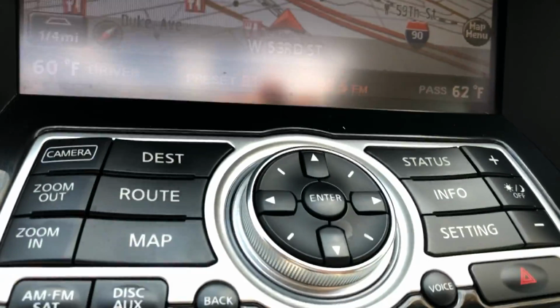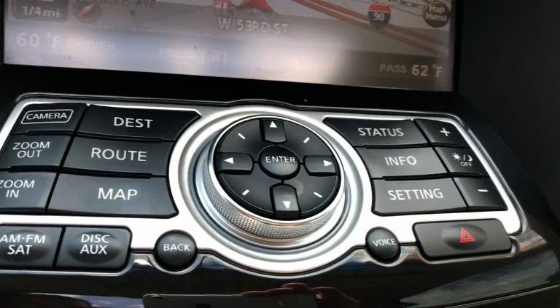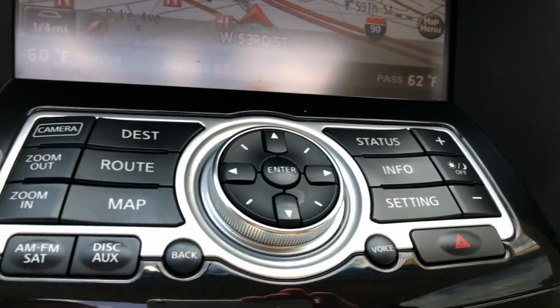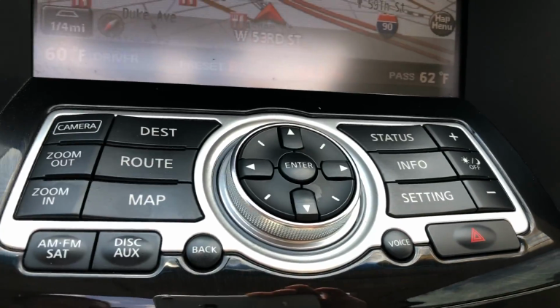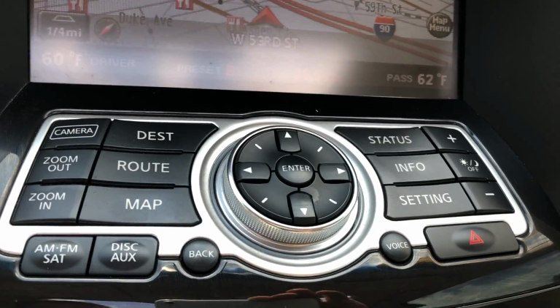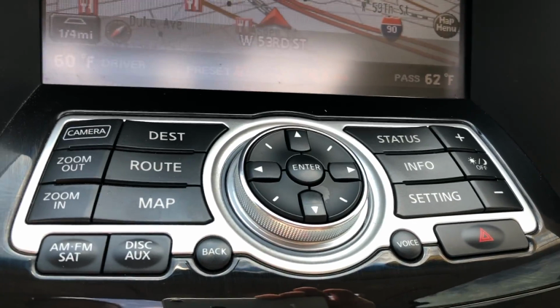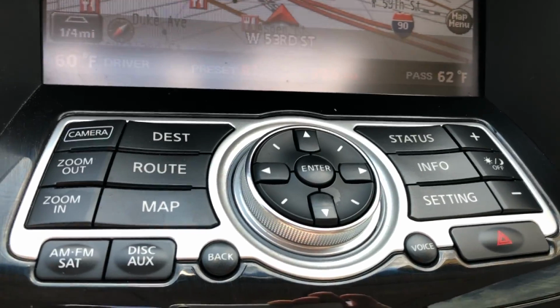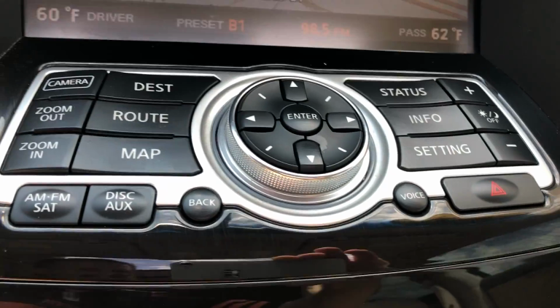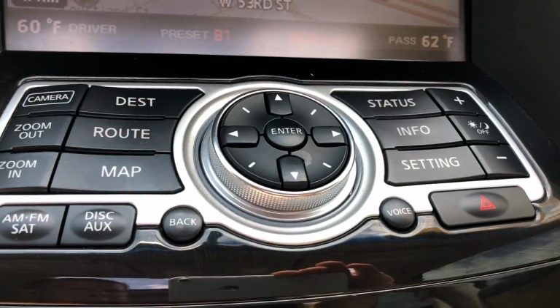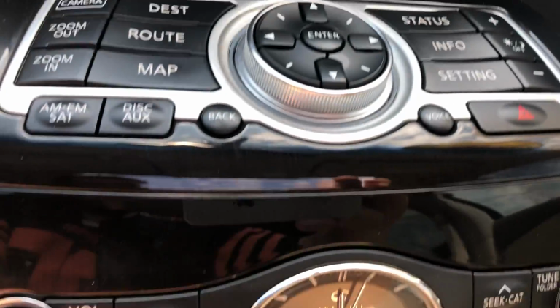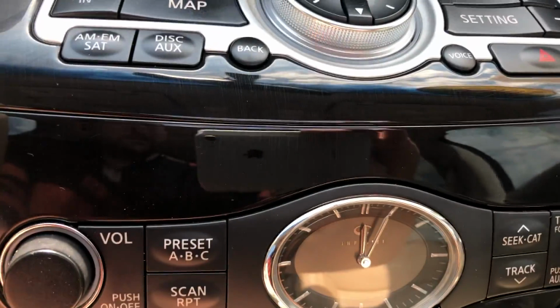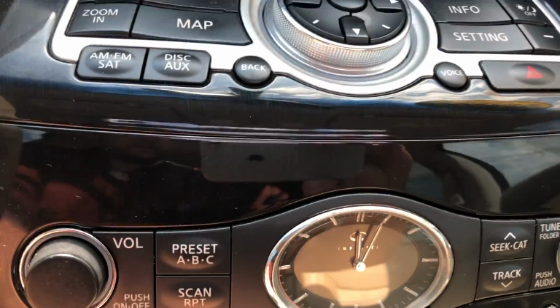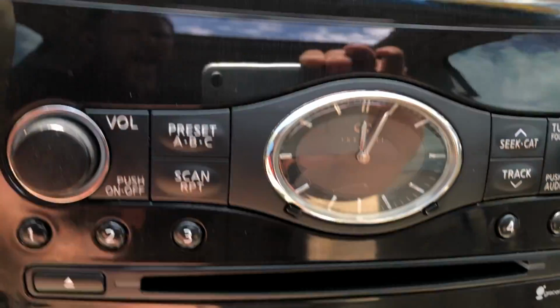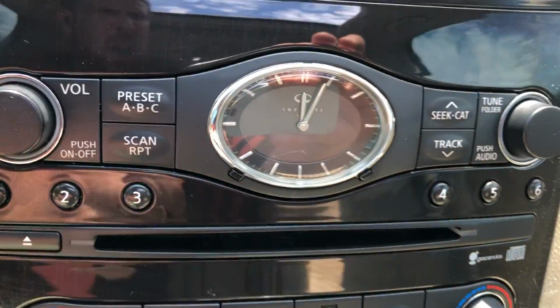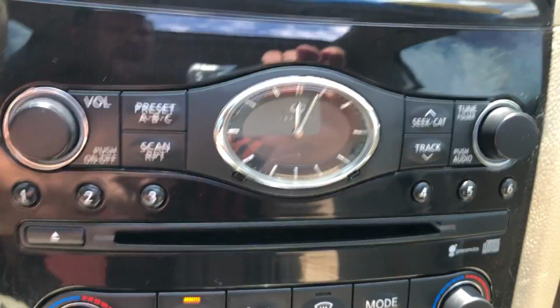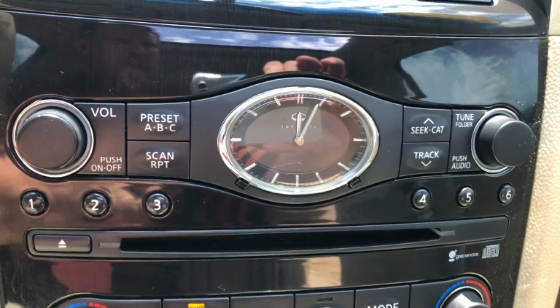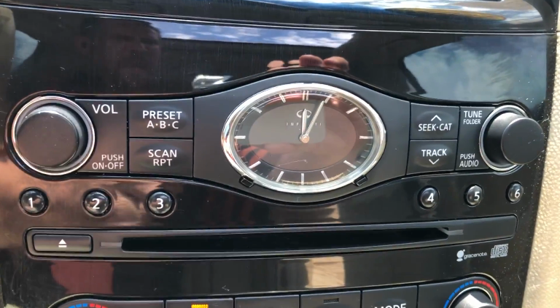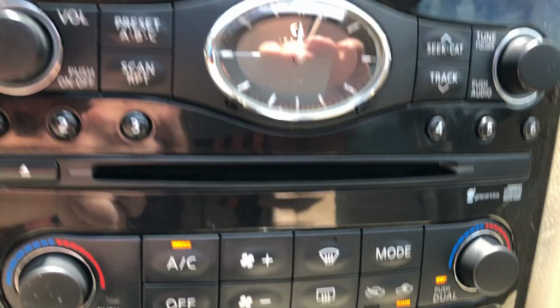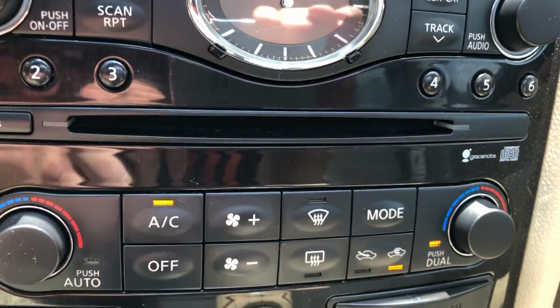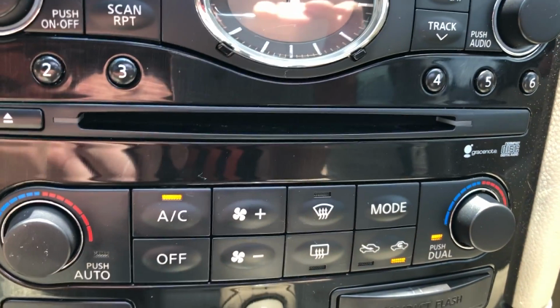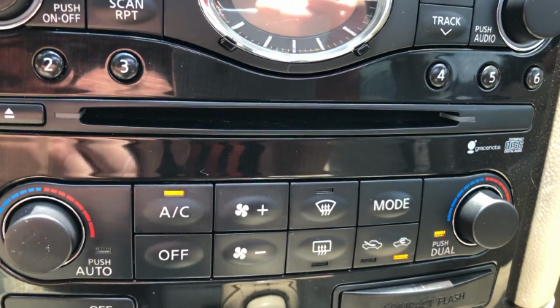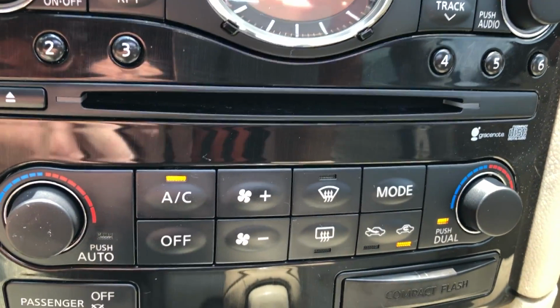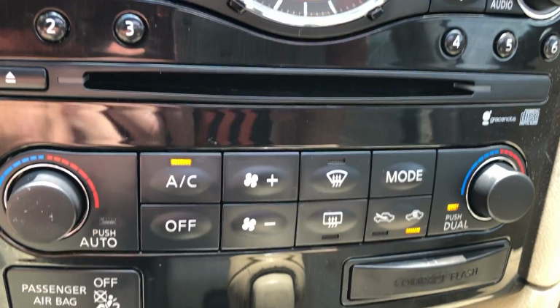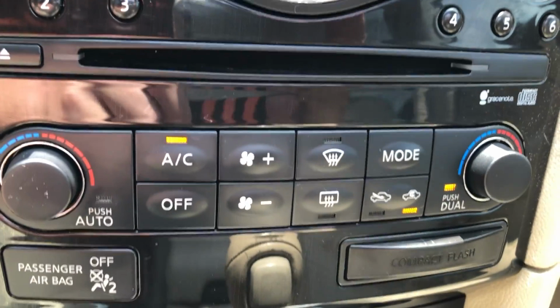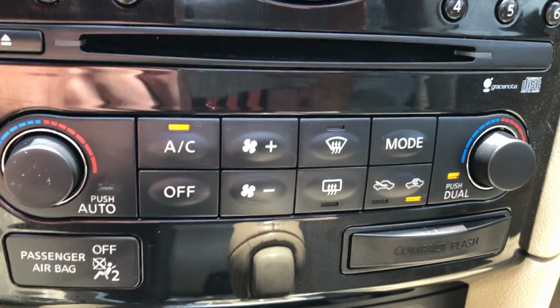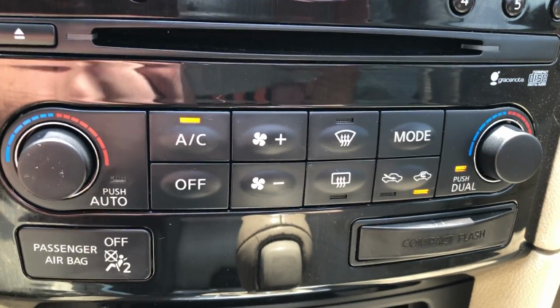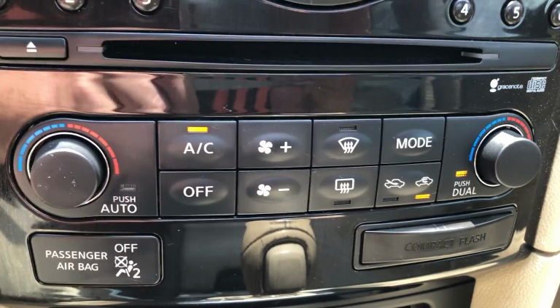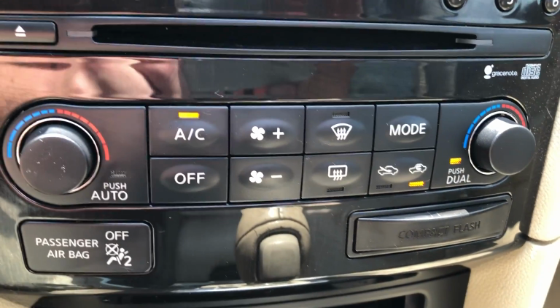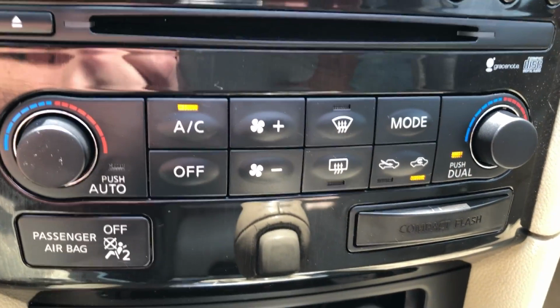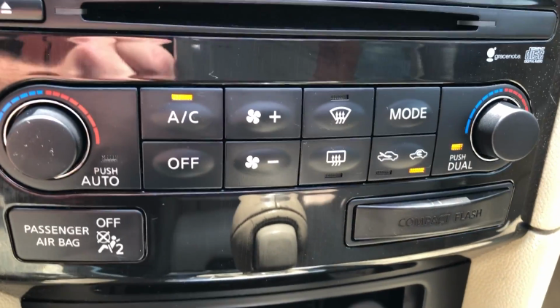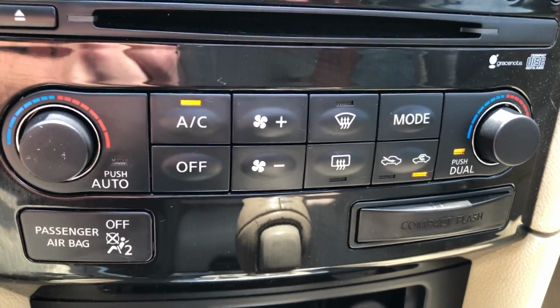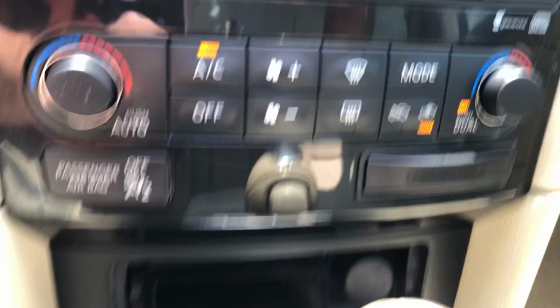Controls for all that are right down here. You have an analog clock, AM, FM, CD, and dual climate control. The air is blowing nice and cold.